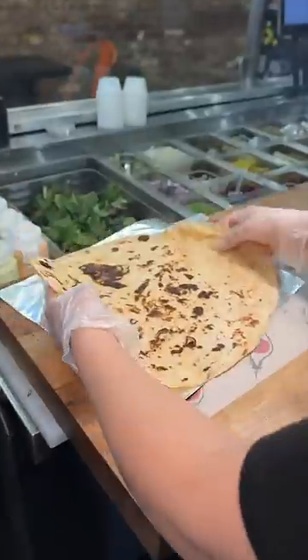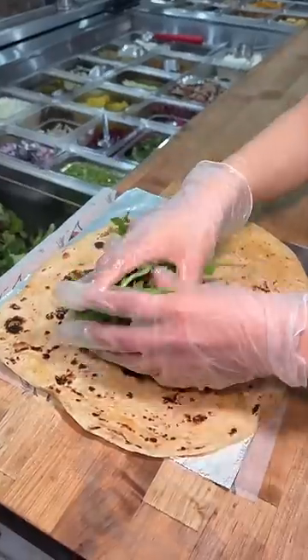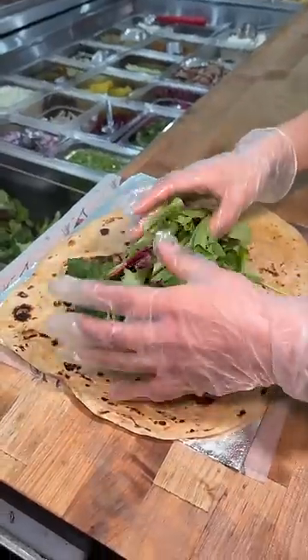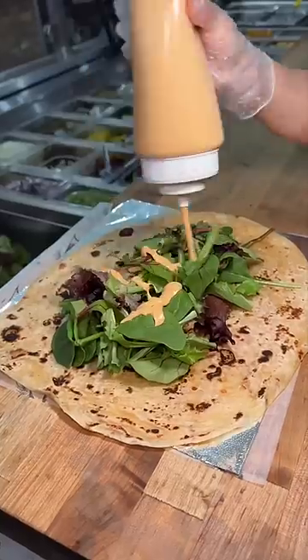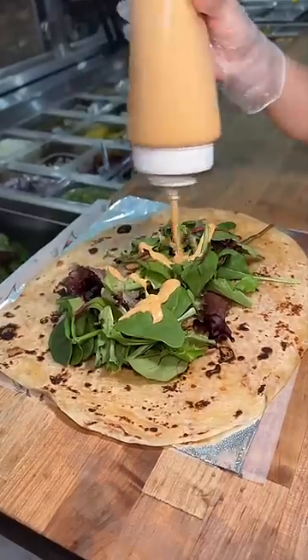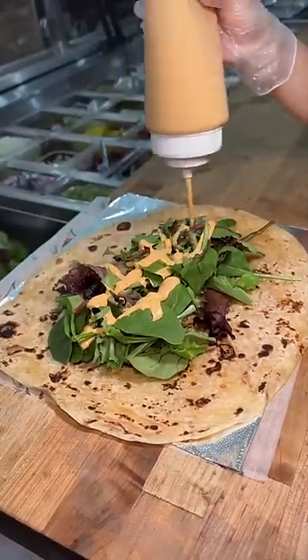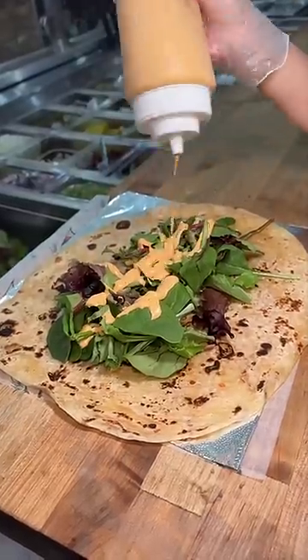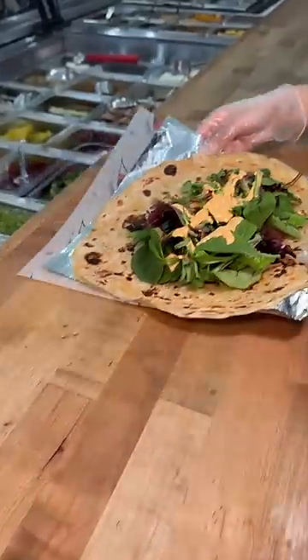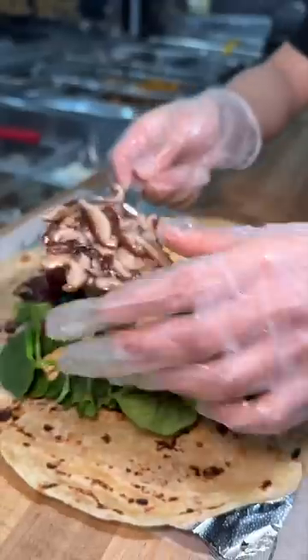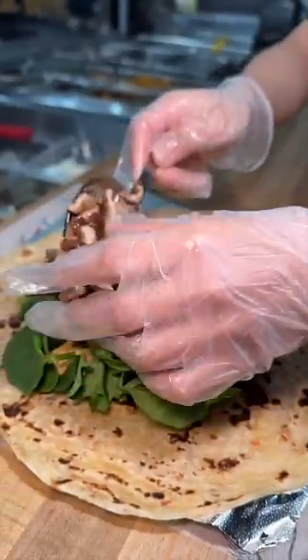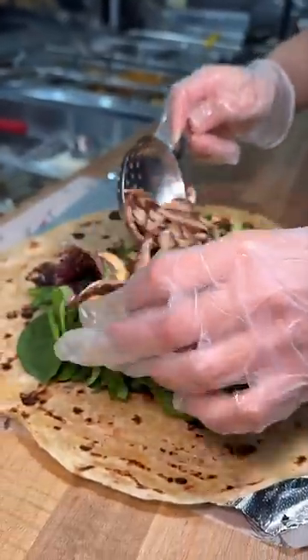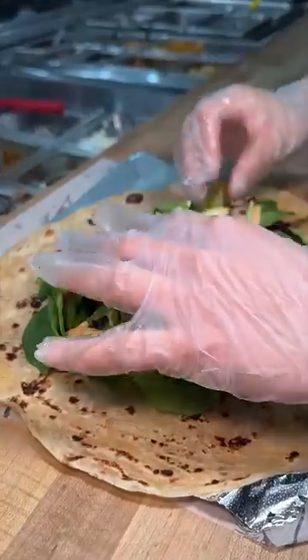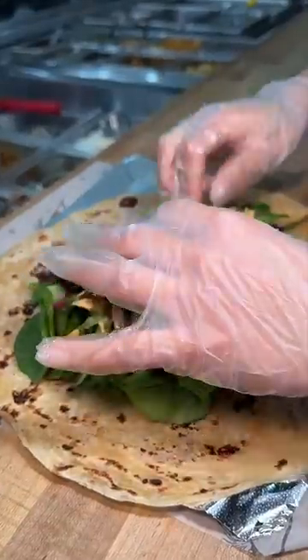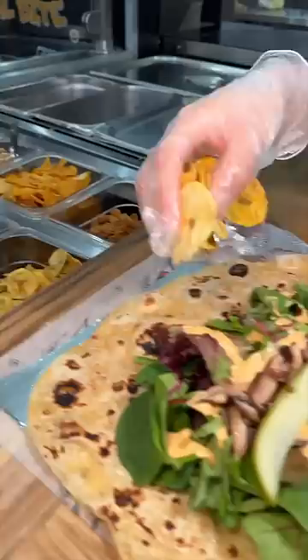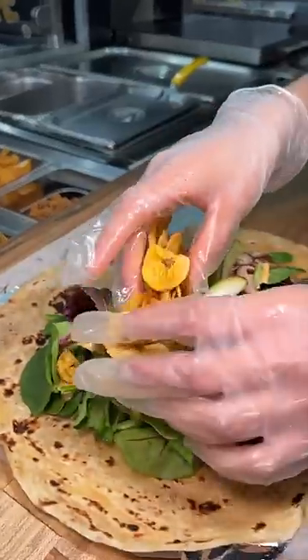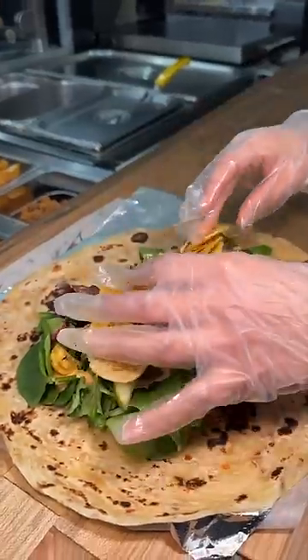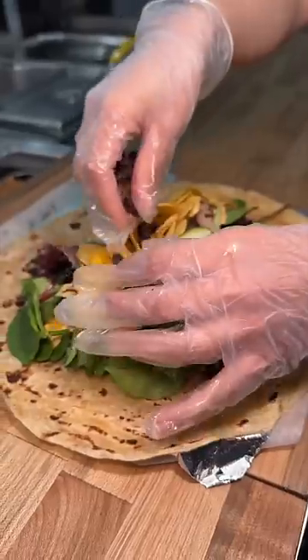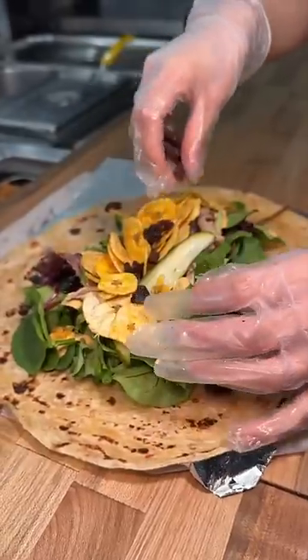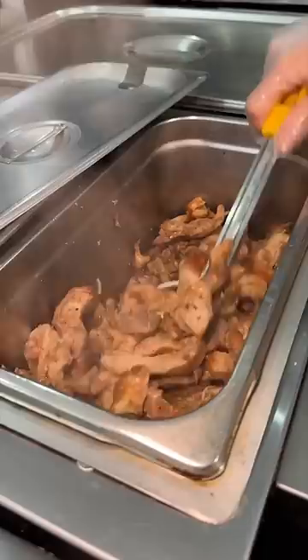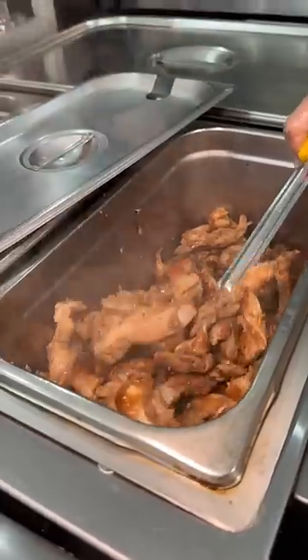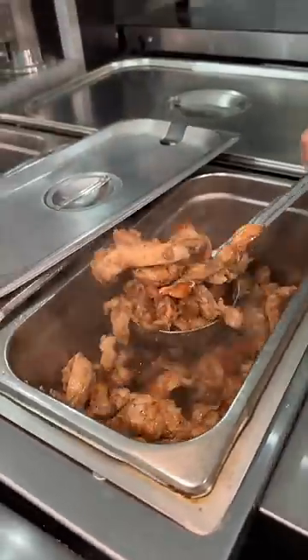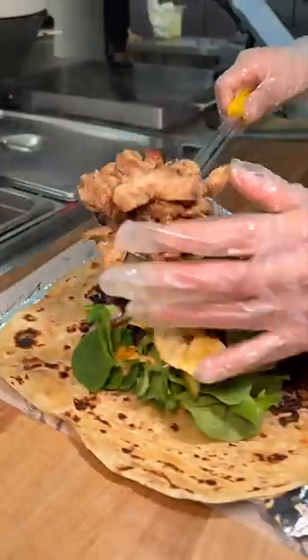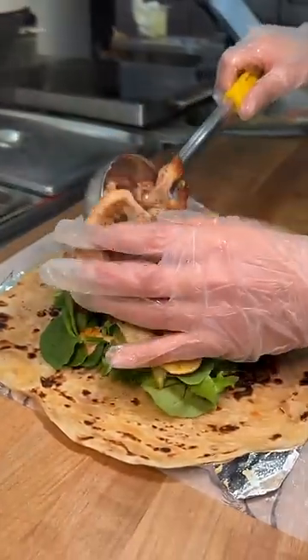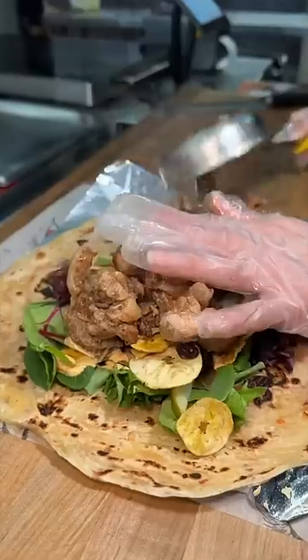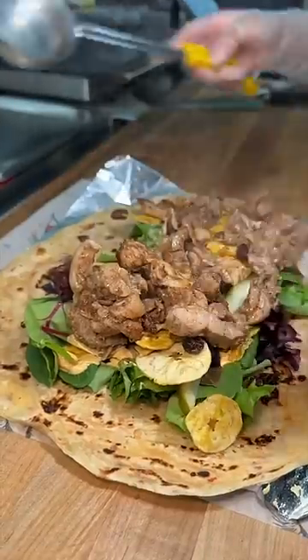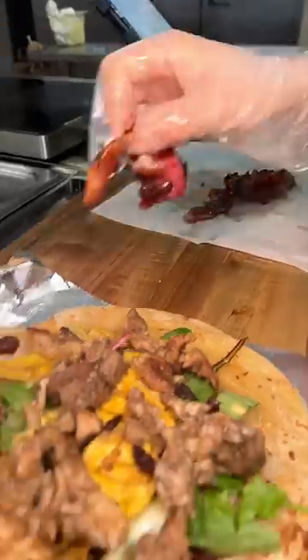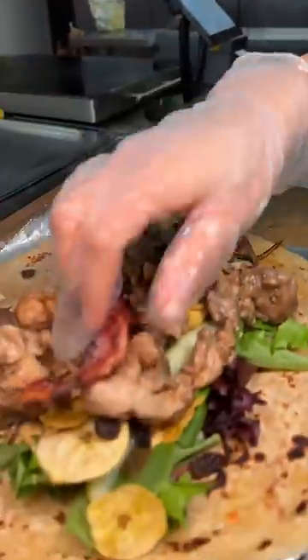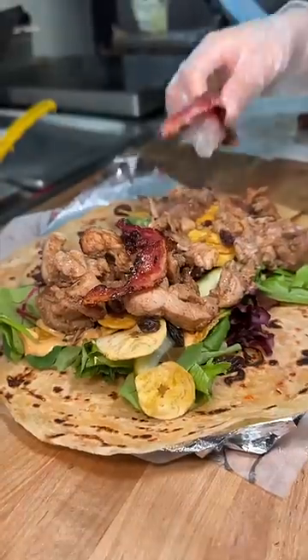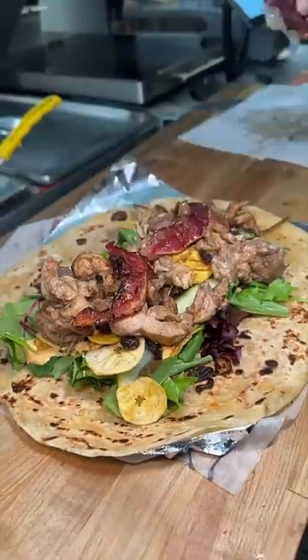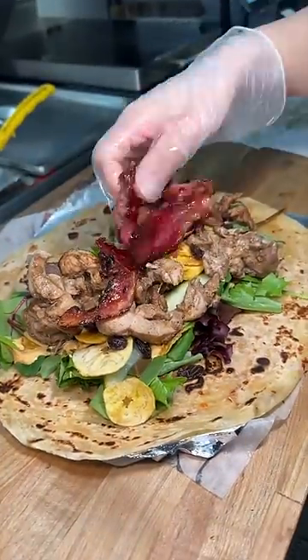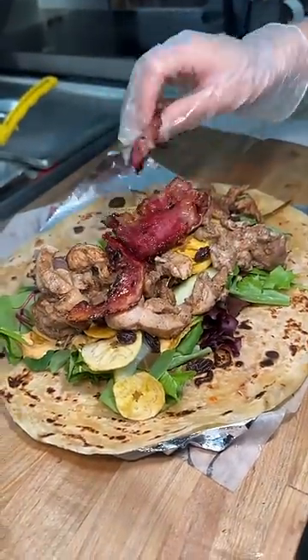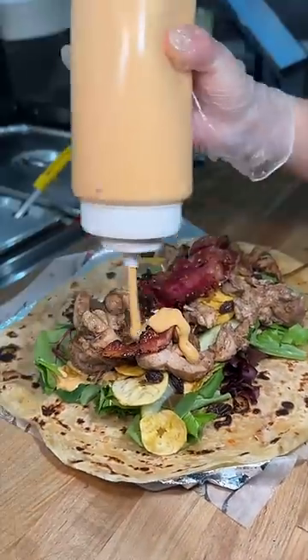On goes mixed greens, their chipotle aioli, pickled shiitake mushrooms, pickles, plantain chips, raisins, their seasoned dark meat grilled chicken, lamb bacon, and another drizzle of chipotle aioli.